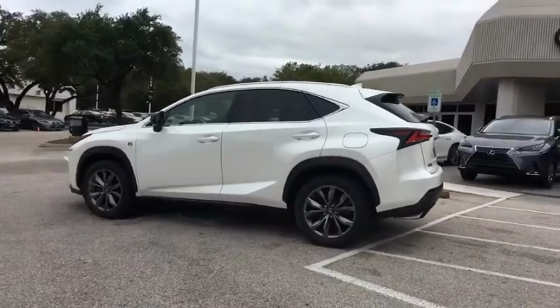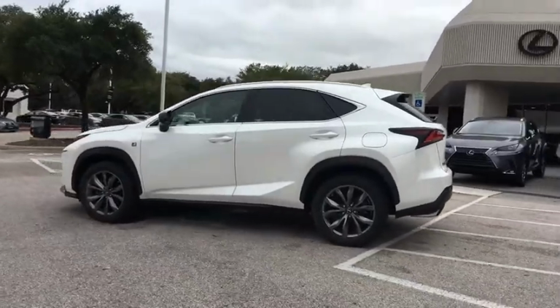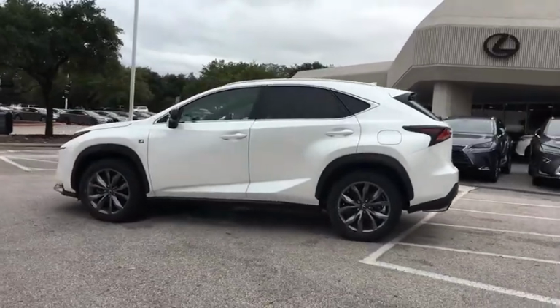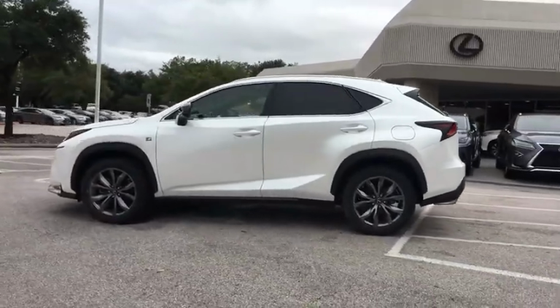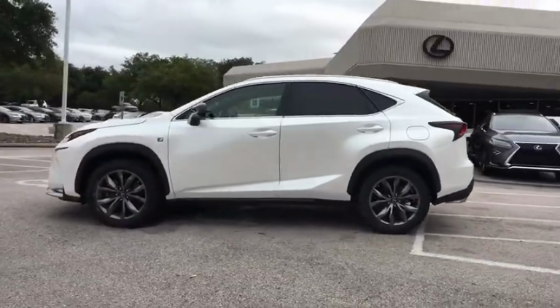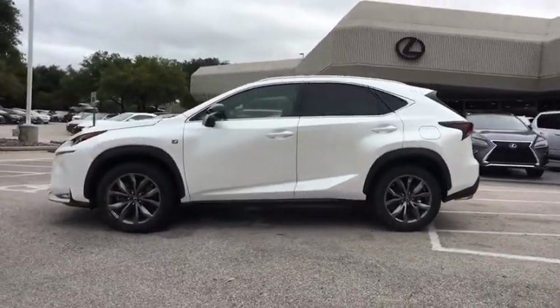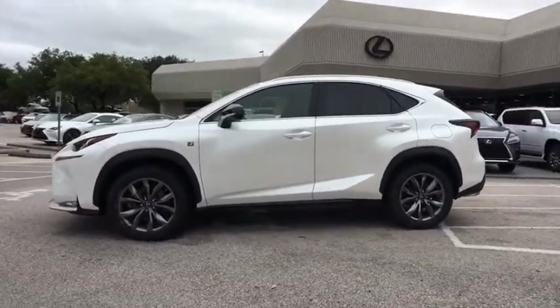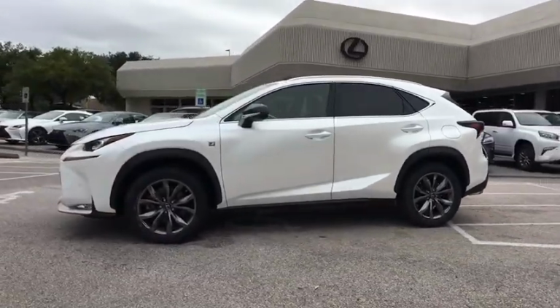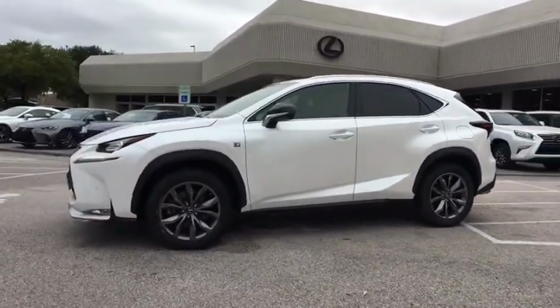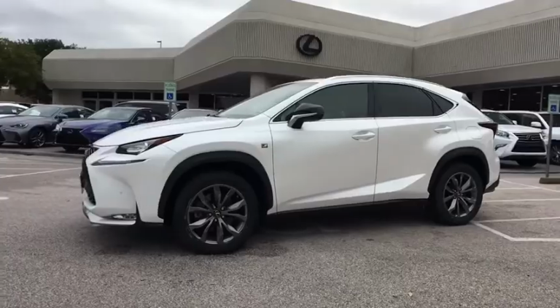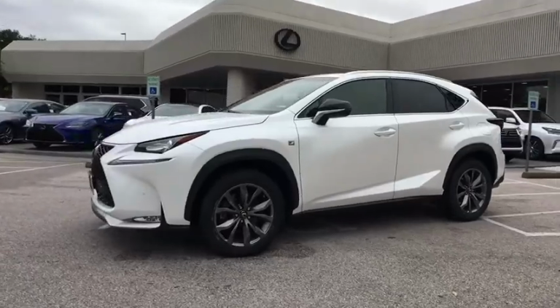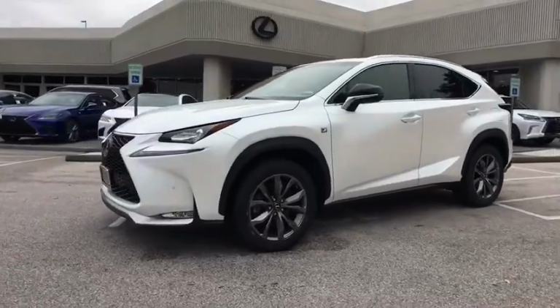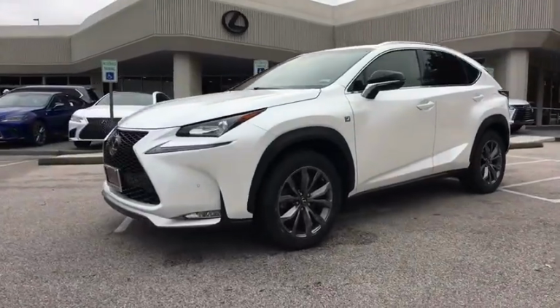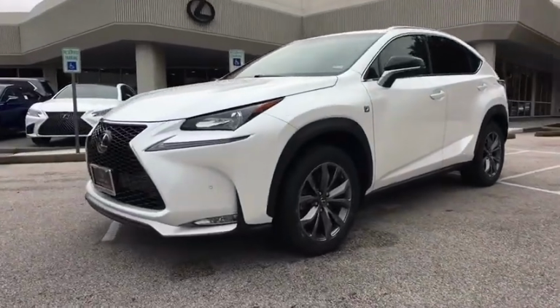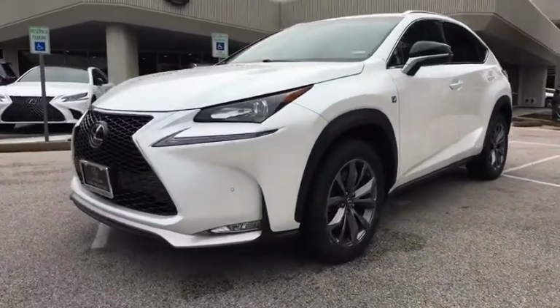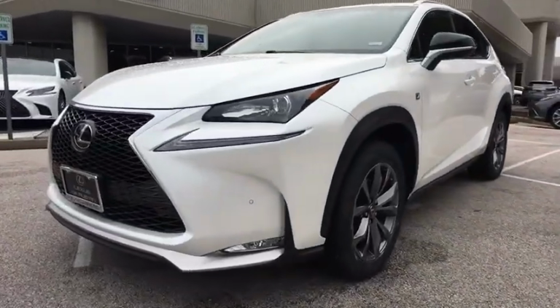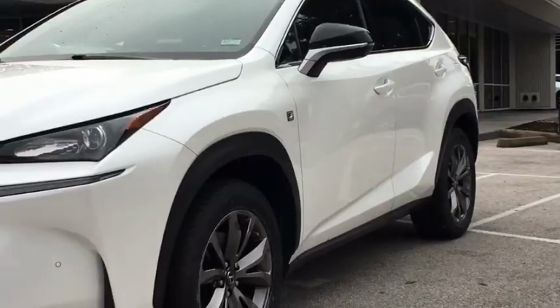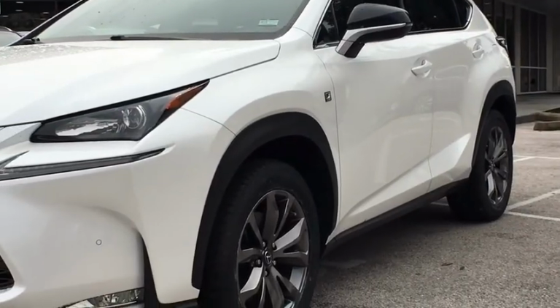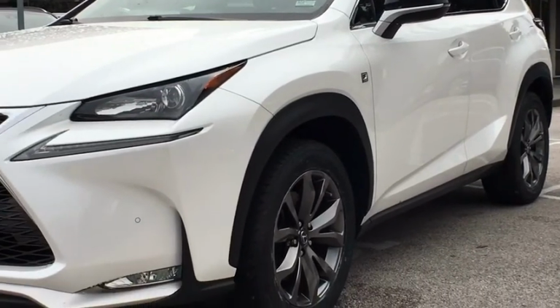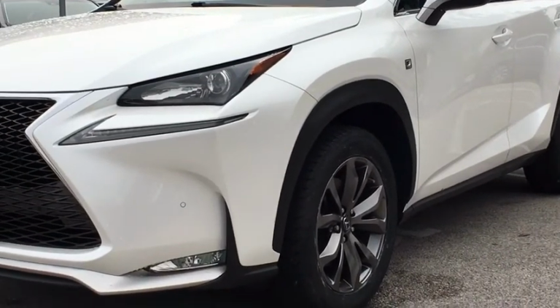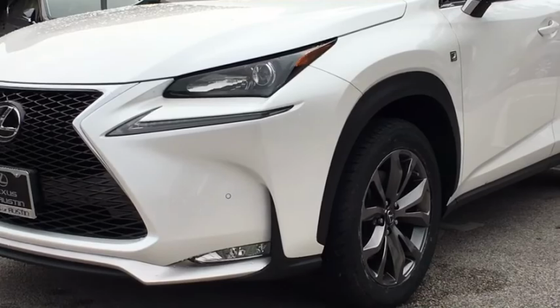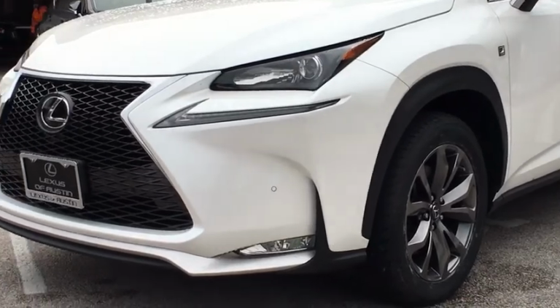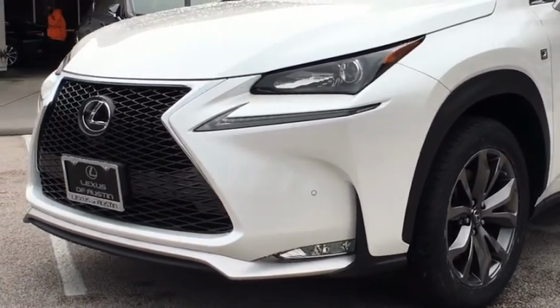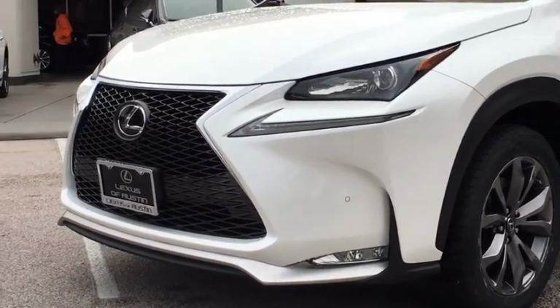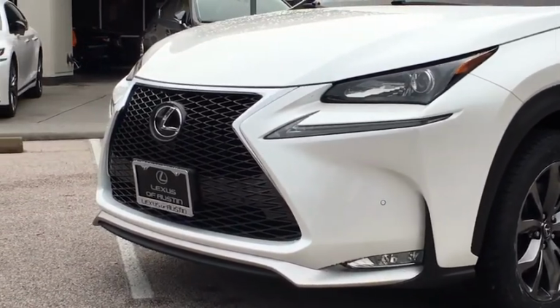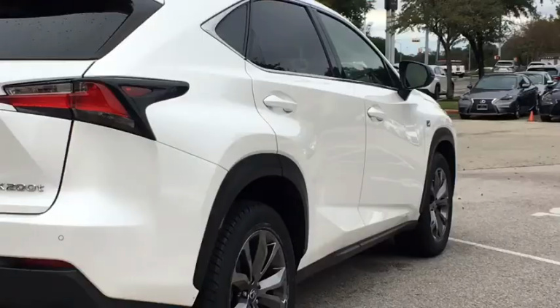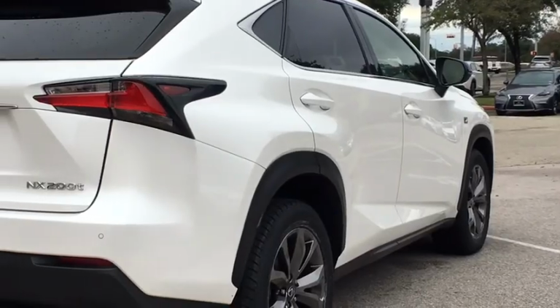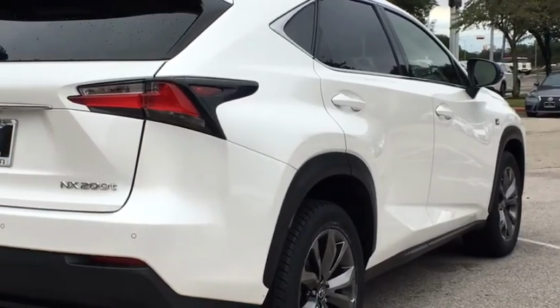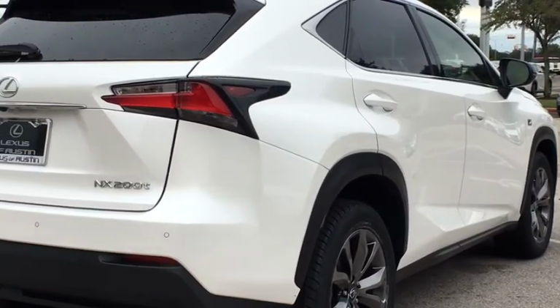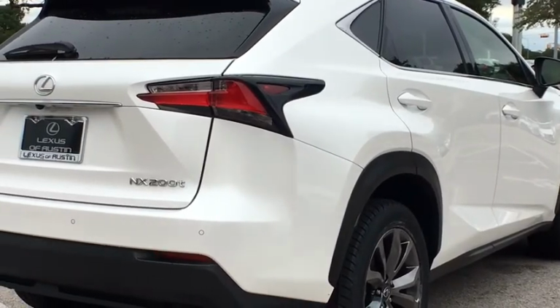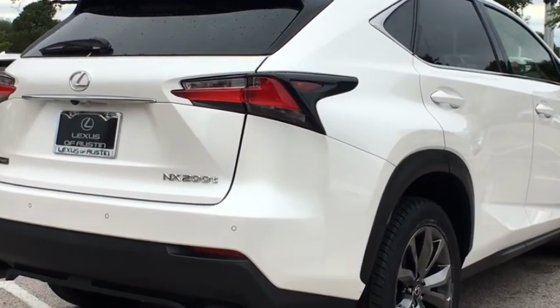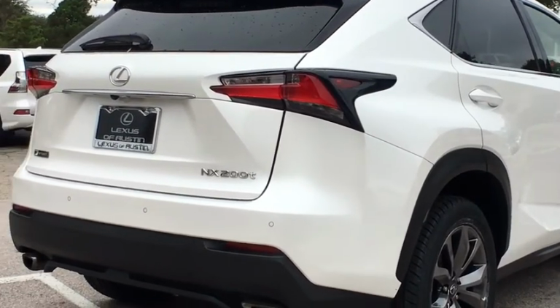This vehicle has less than 25,000 miles. Here are some of this vehicle's great options: power passenger seat, stability control, anti-lock braking system, keyless entry, traction control, steering wheel audio control, backup camera.